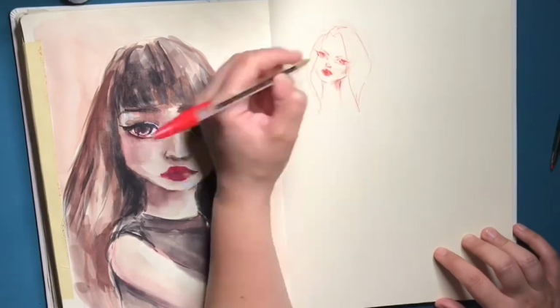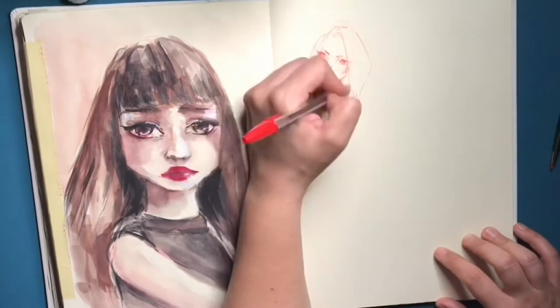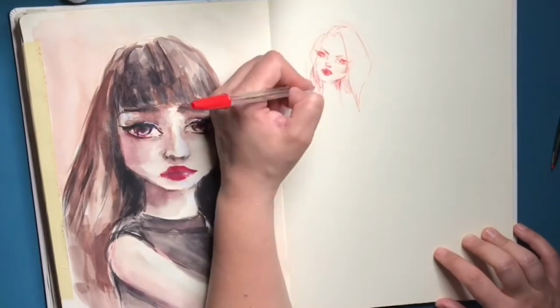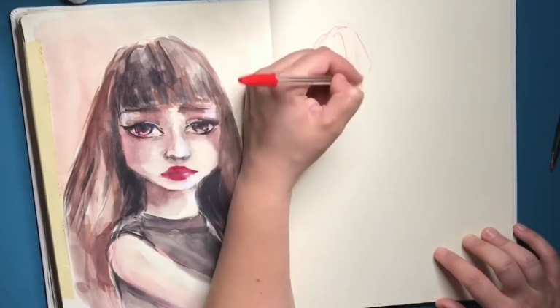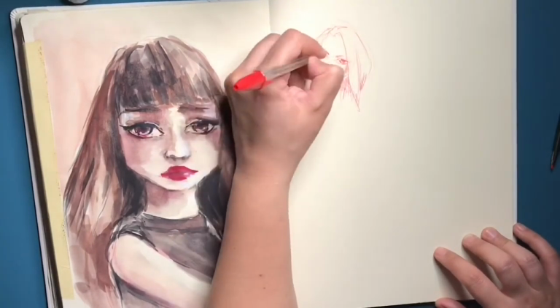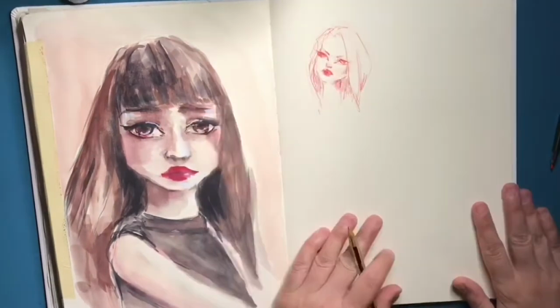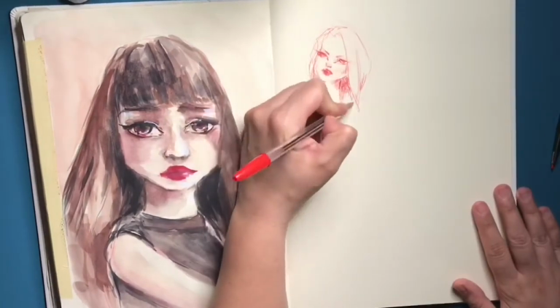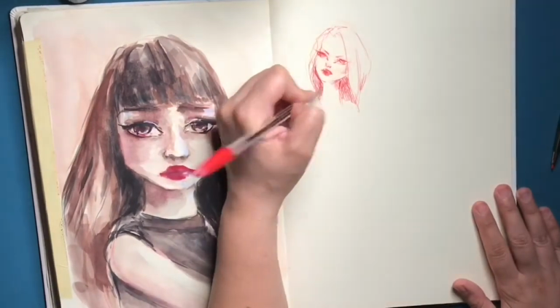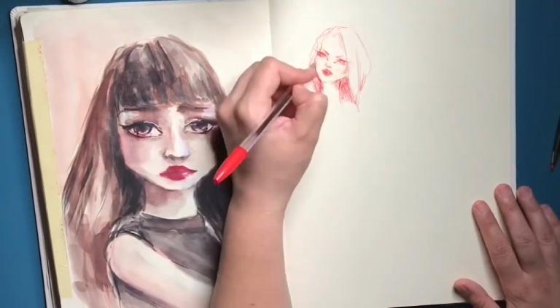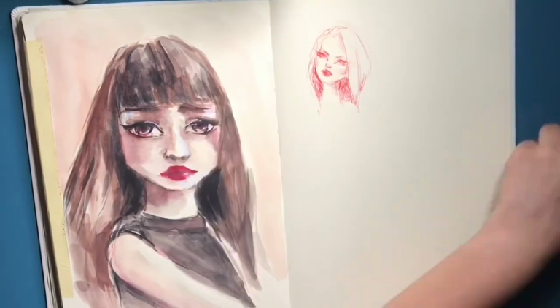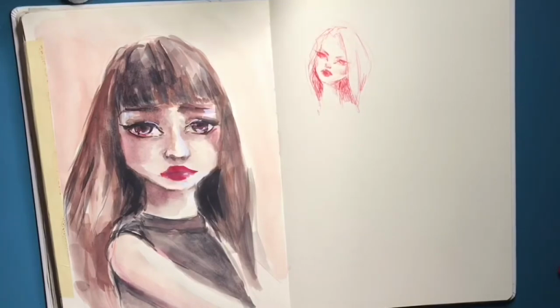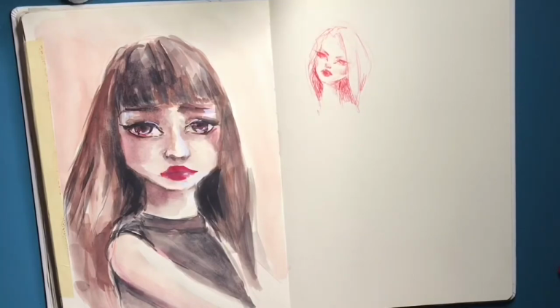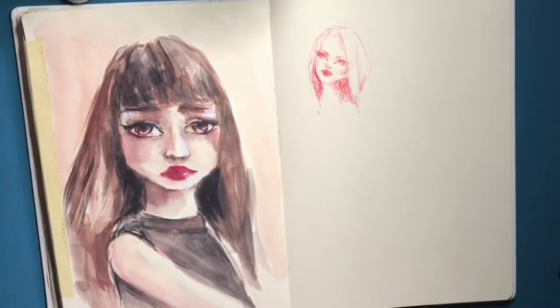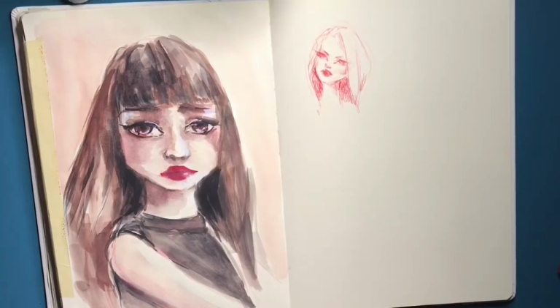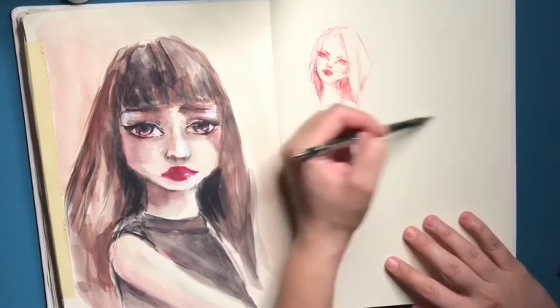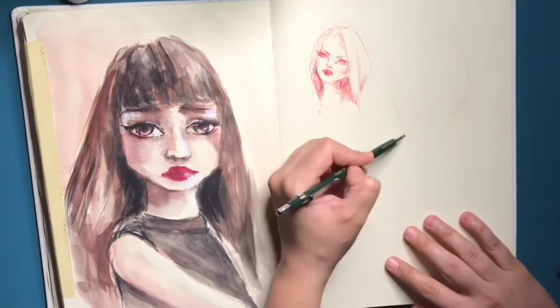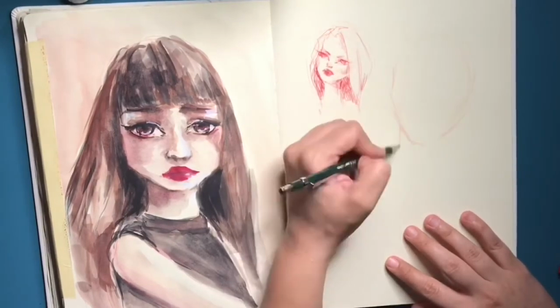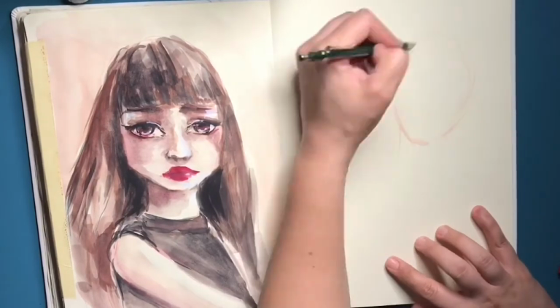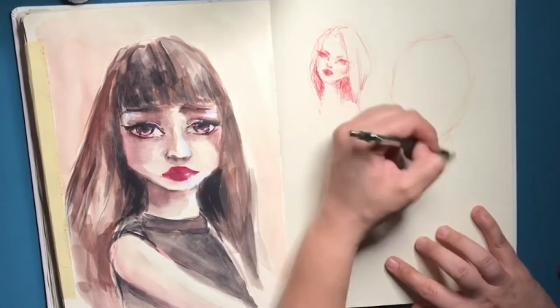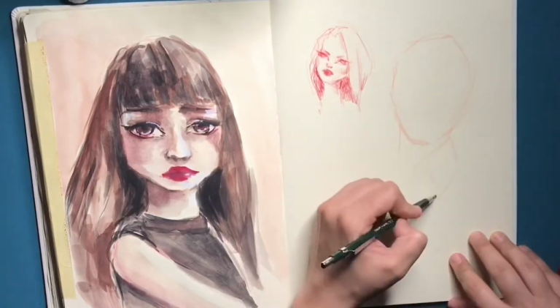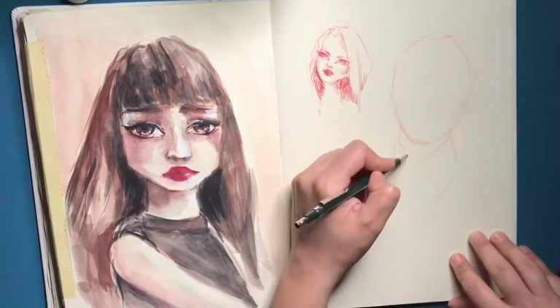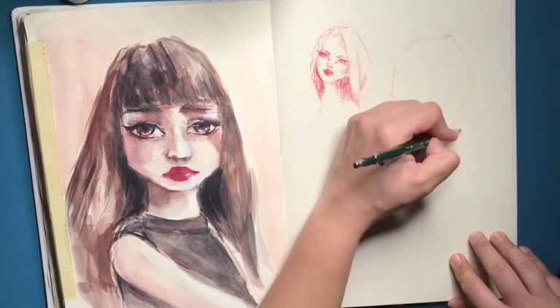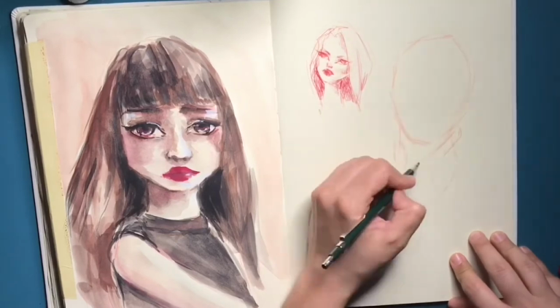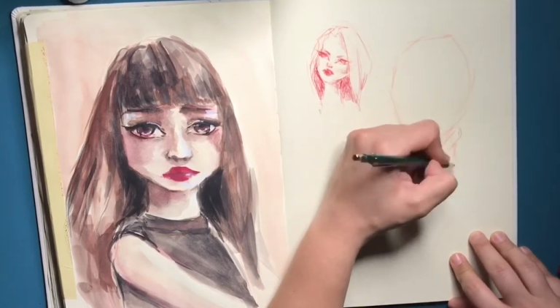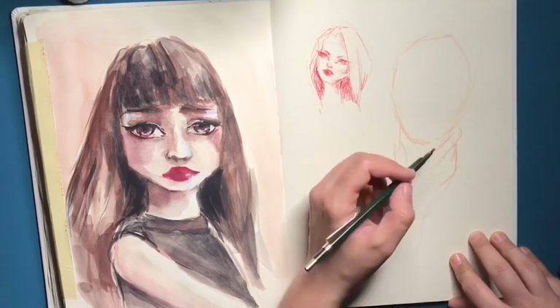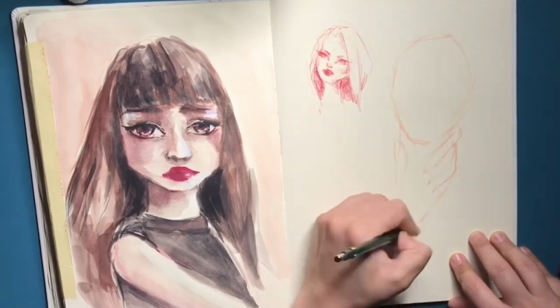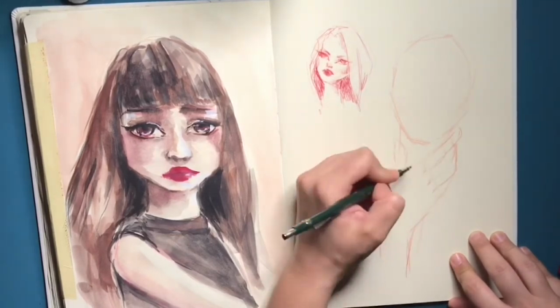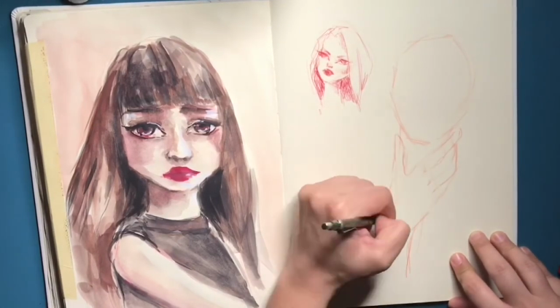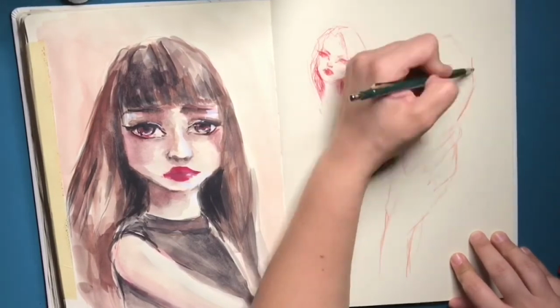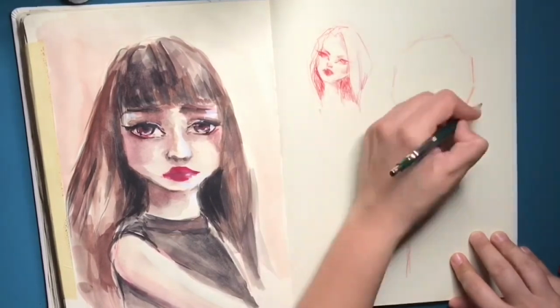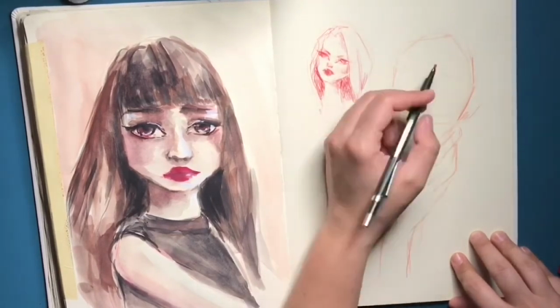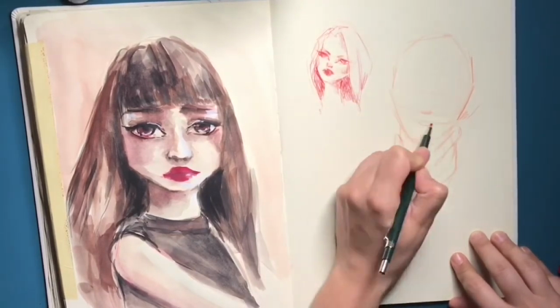On the other page I'm working with pencil and pen. I'm using the pencil to do the shading and the rough first sketch, and then with the pen I'm drawing in details and the darkest values.